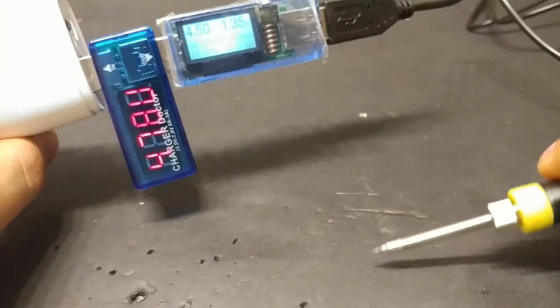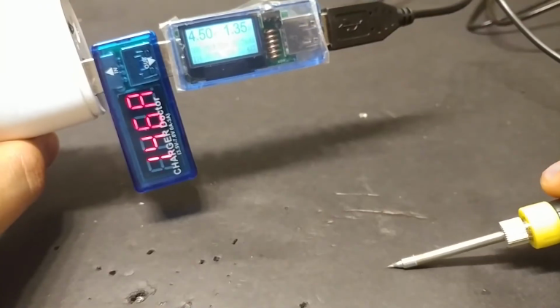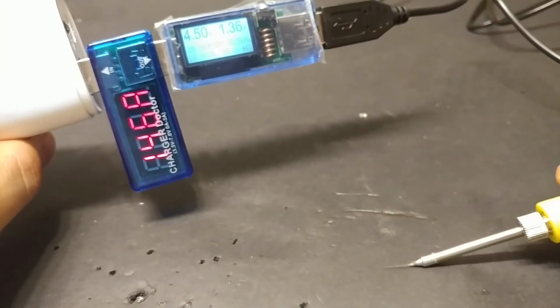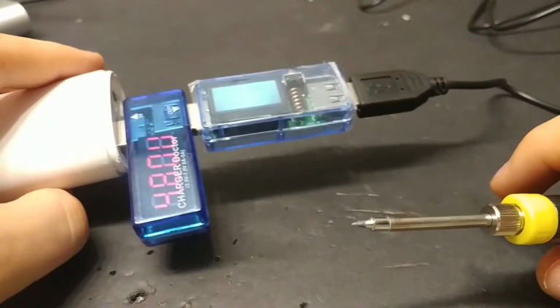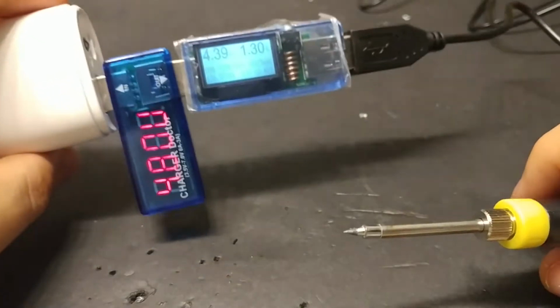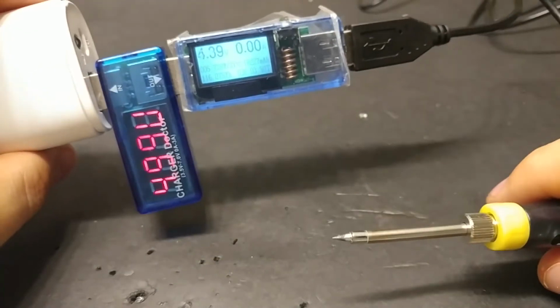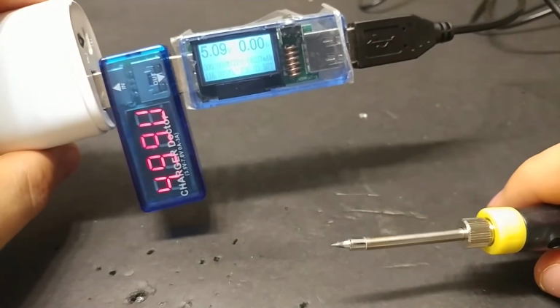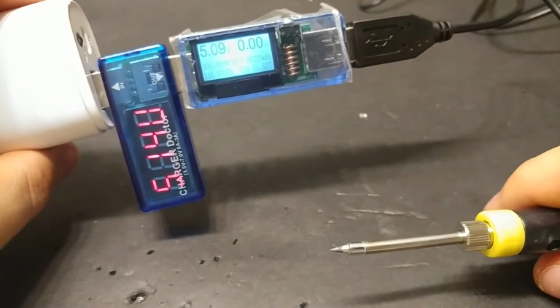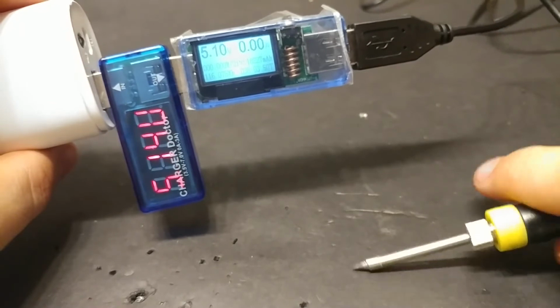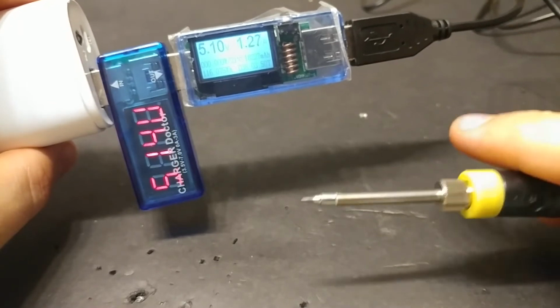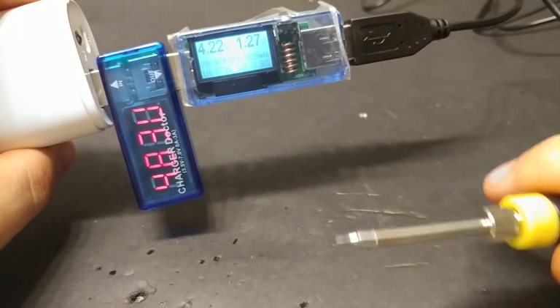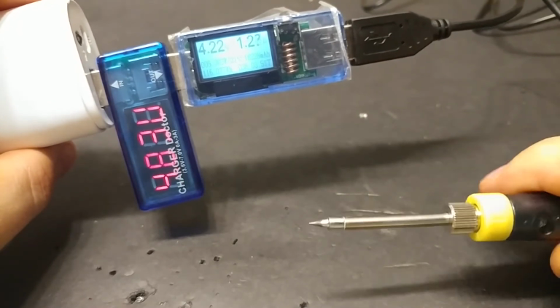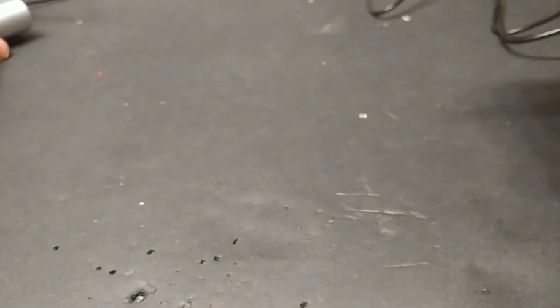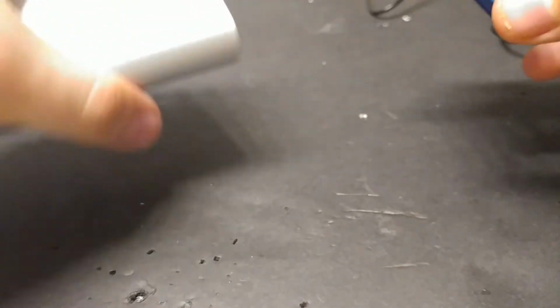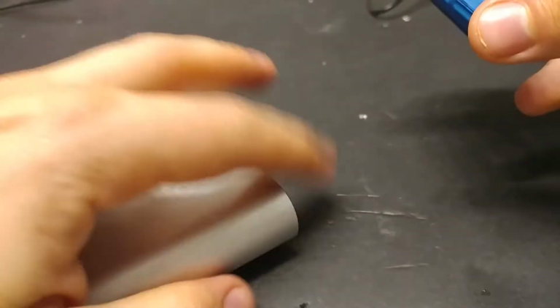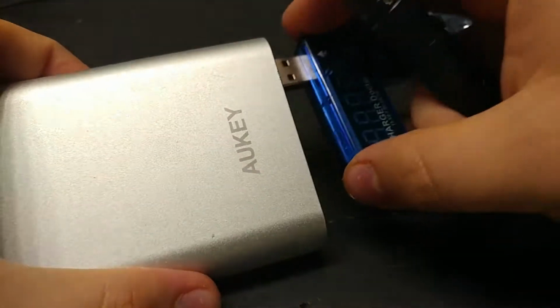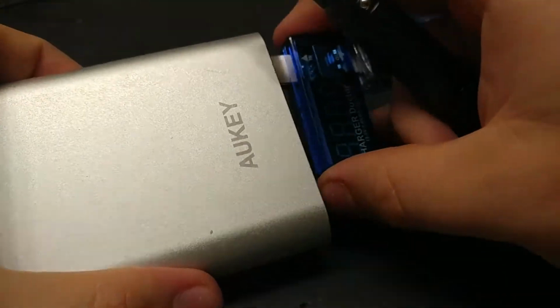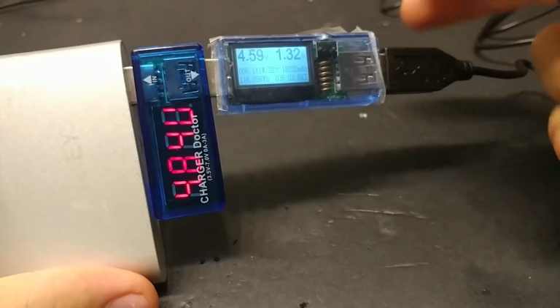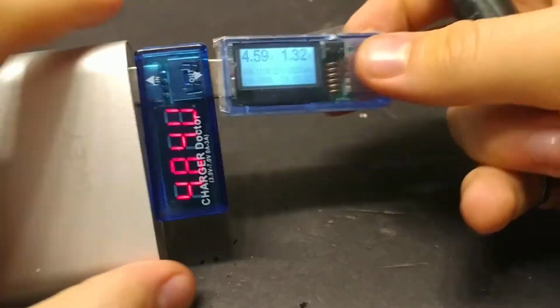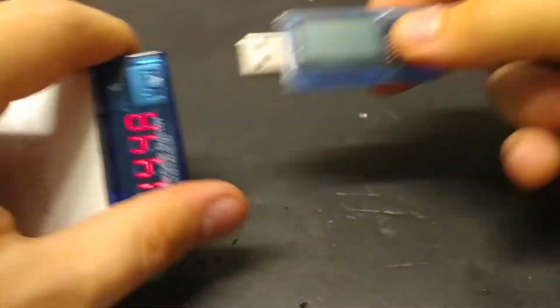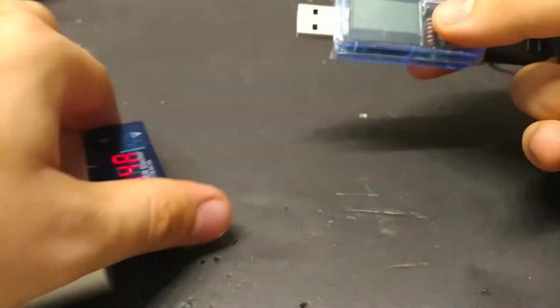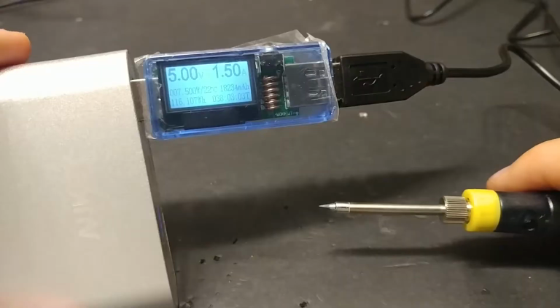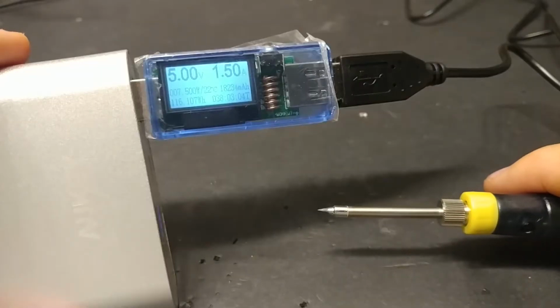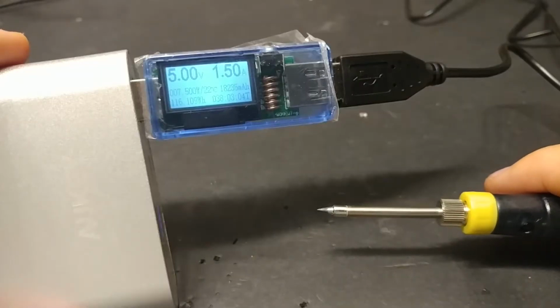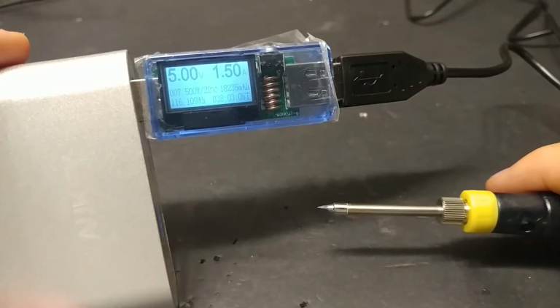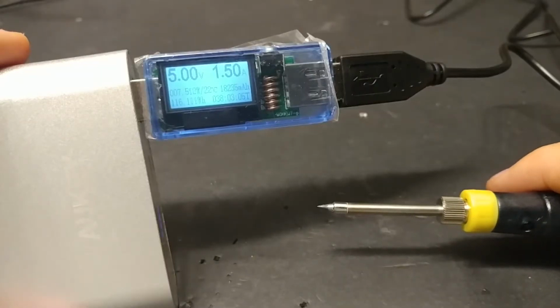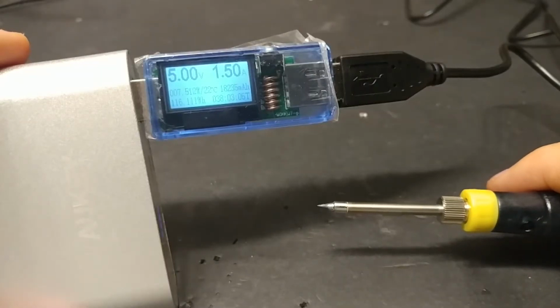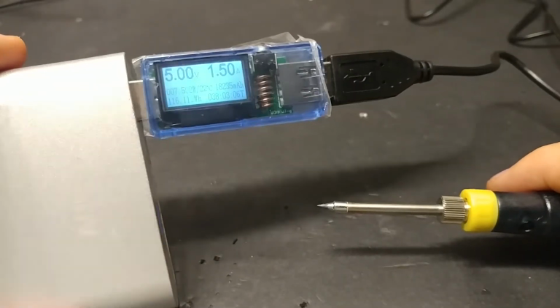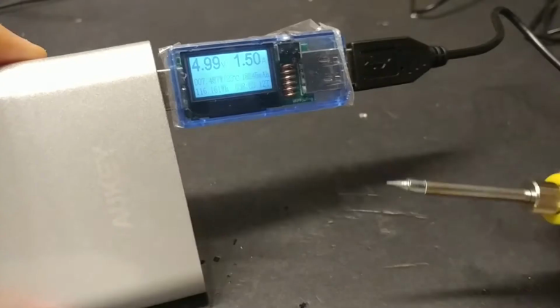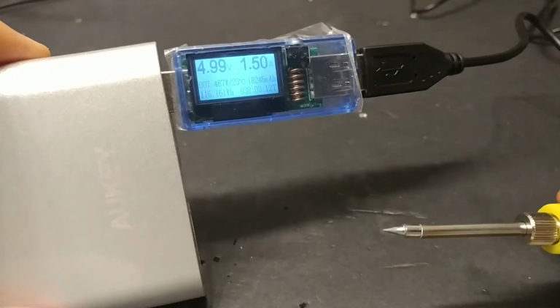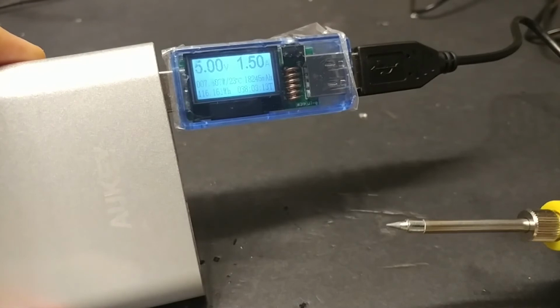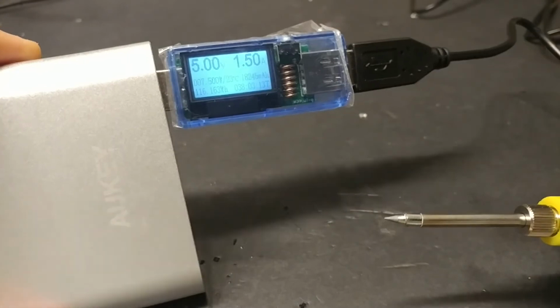This power bank does work but it only puts out around six watts. Bring in the bigger power bank — two doctors agree. I'm gonna unplug one and now we can see it's putting out around seven and a half watts. No matter, that'll work just fine on both.